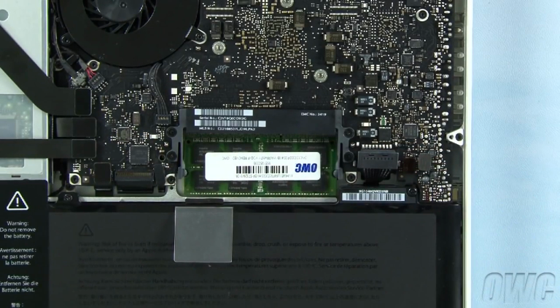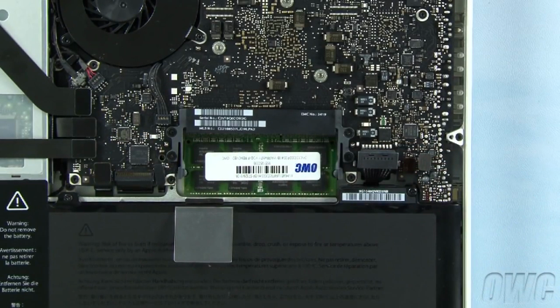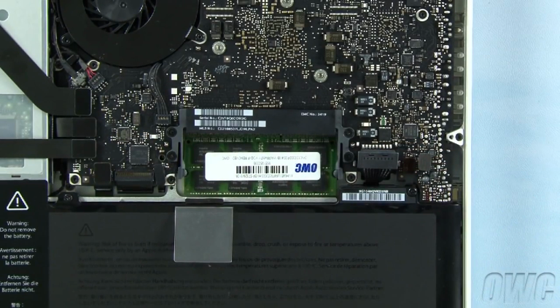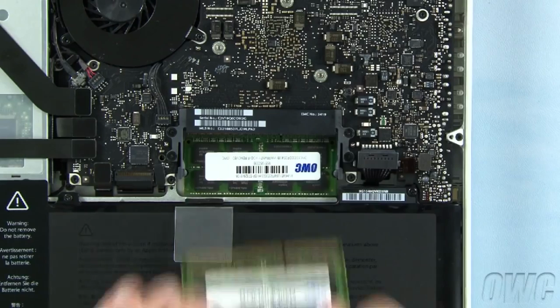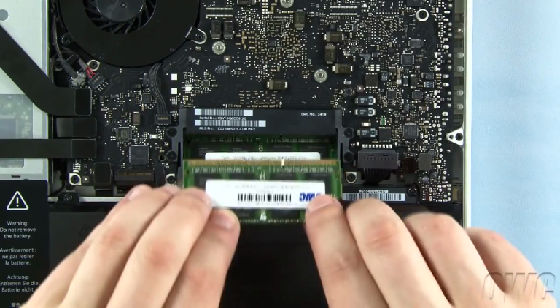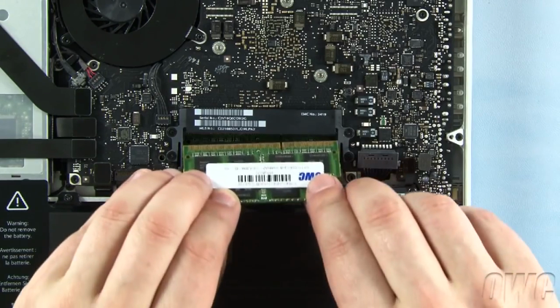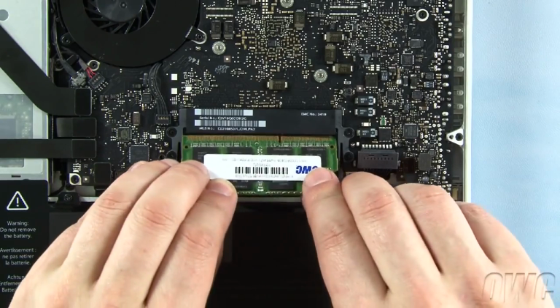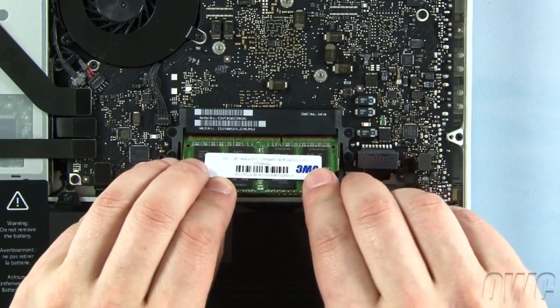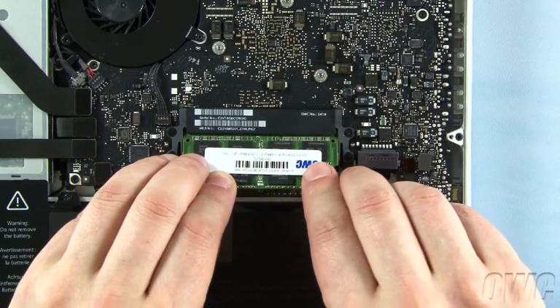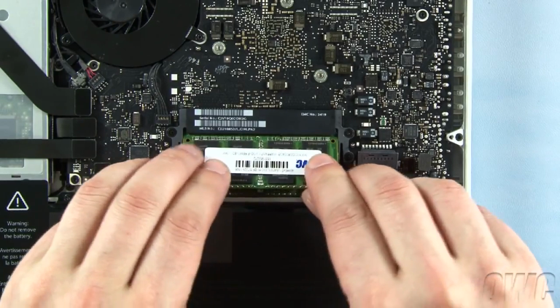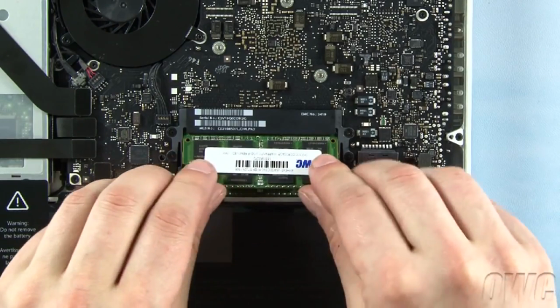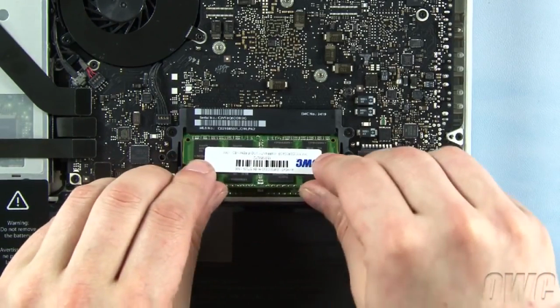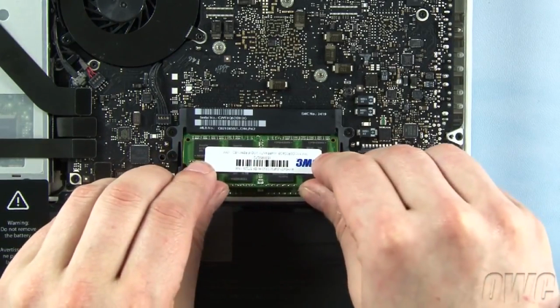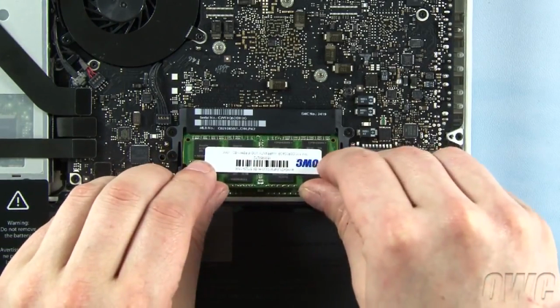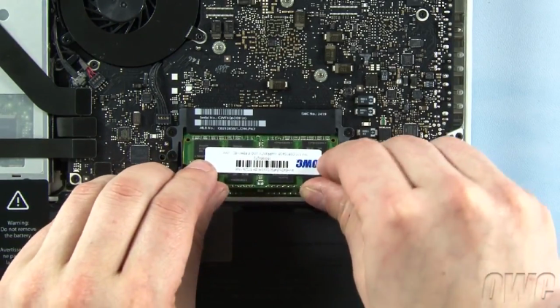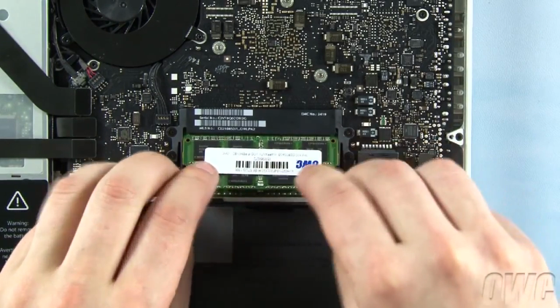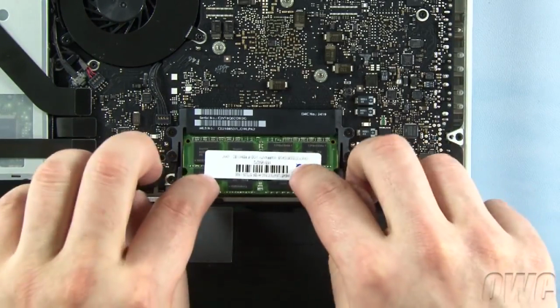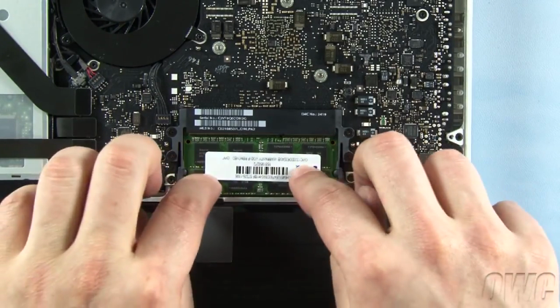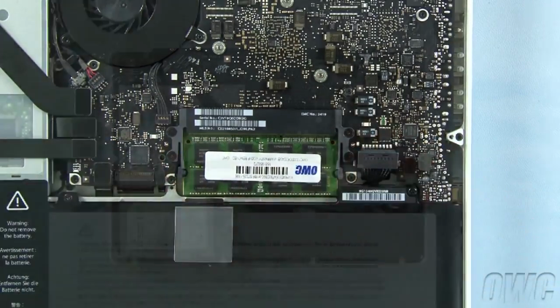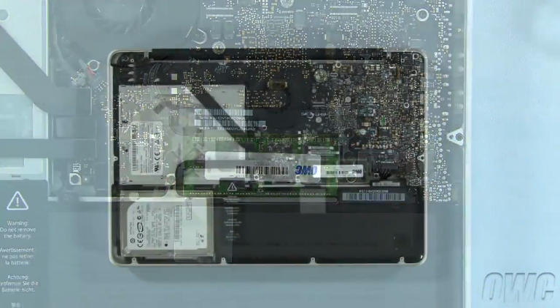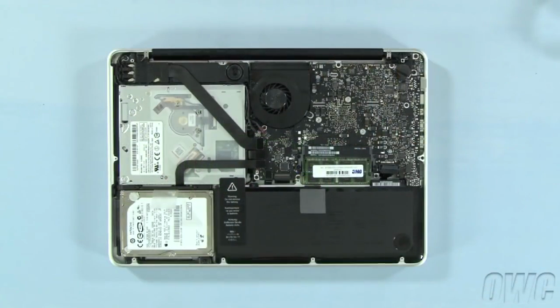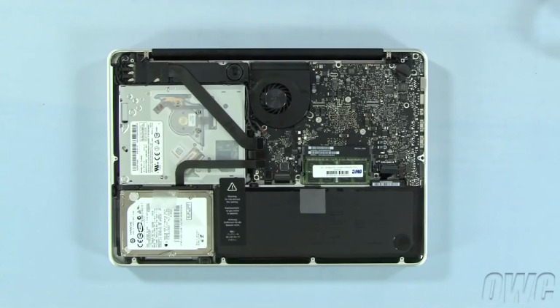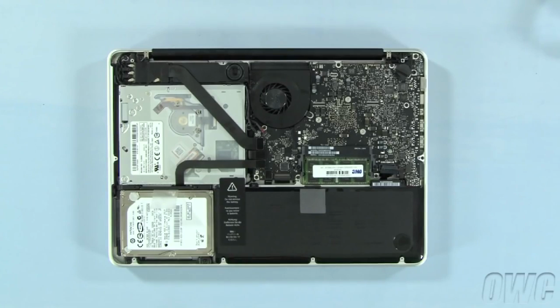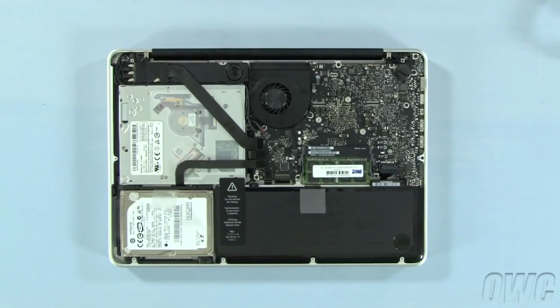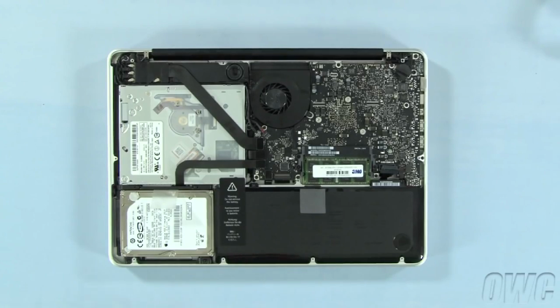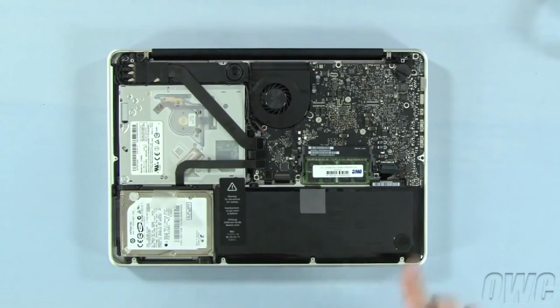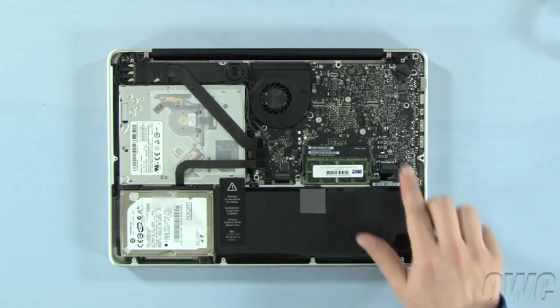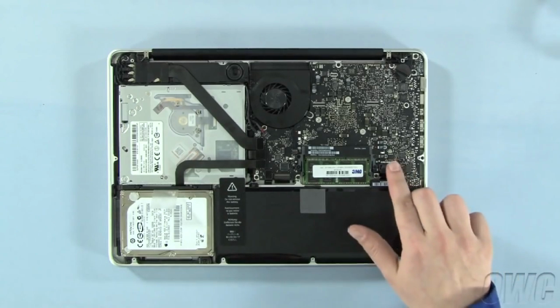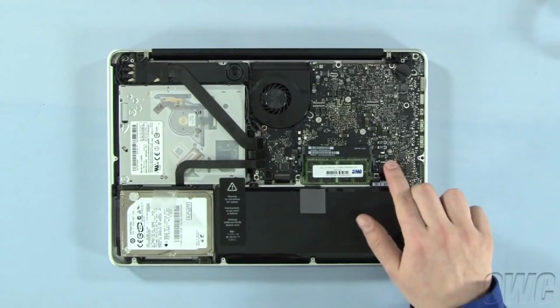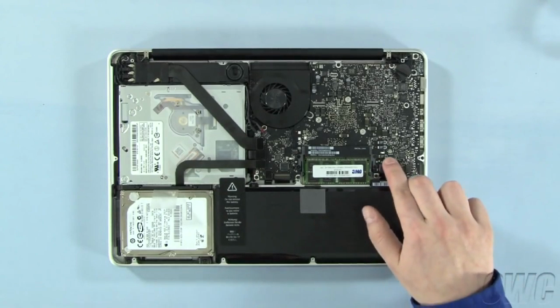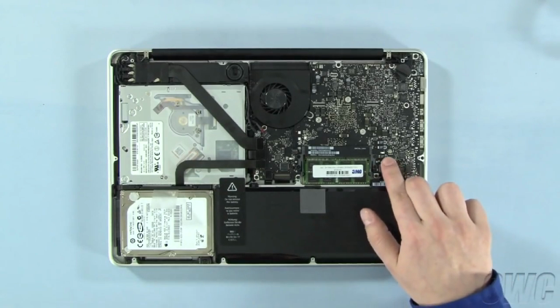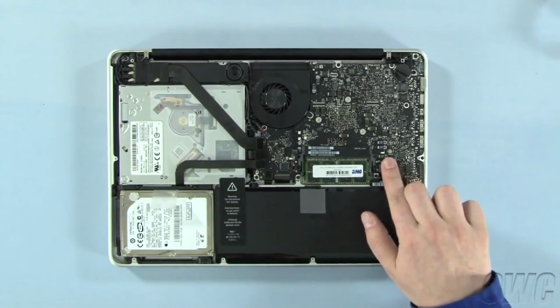Repeat the process for the top module. You may now reattach the battery and put the bottom cover into place.